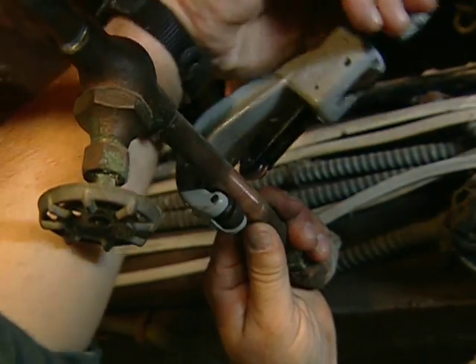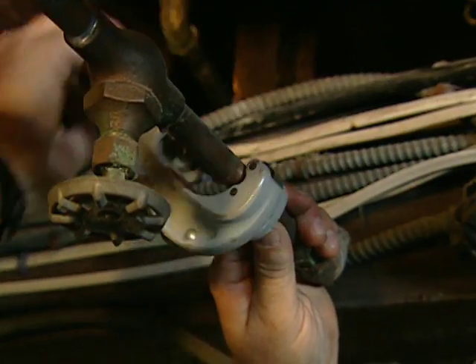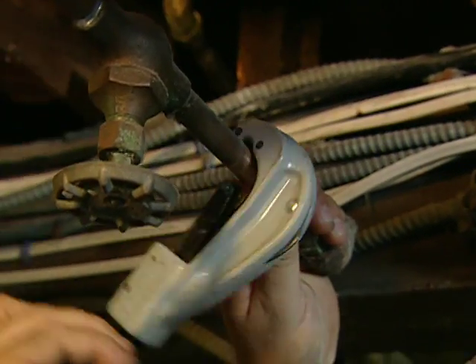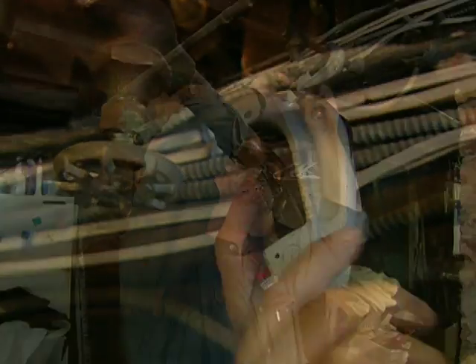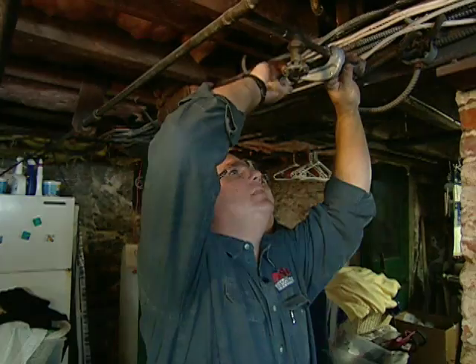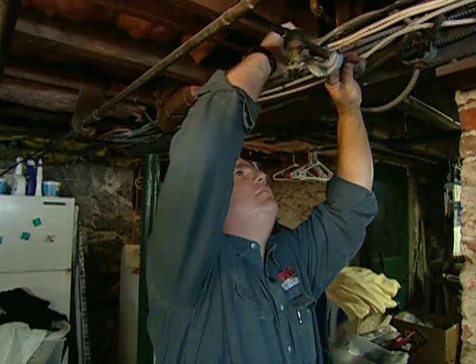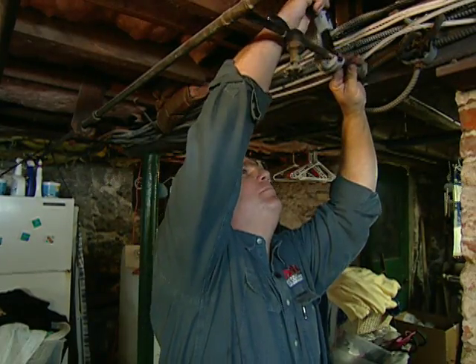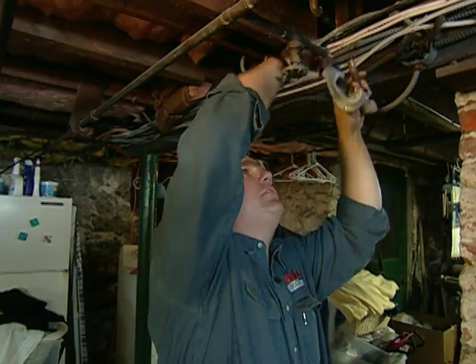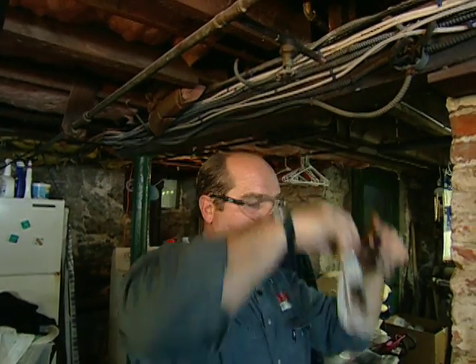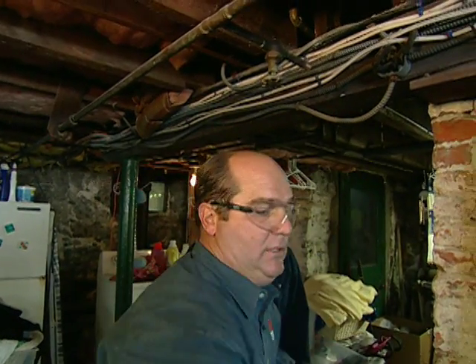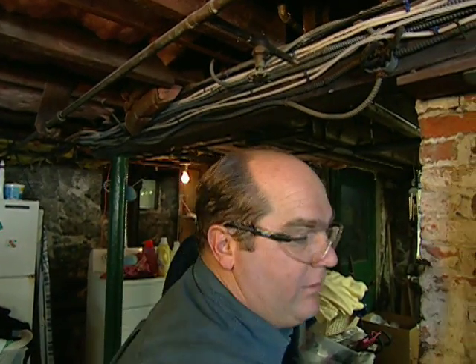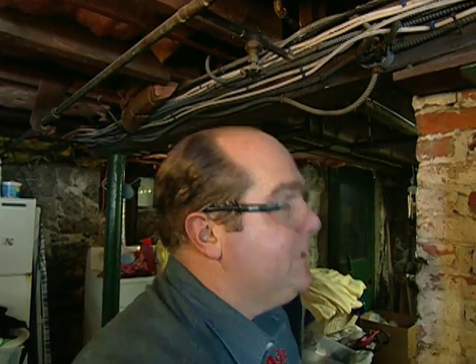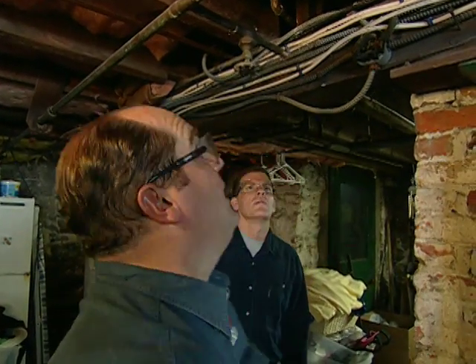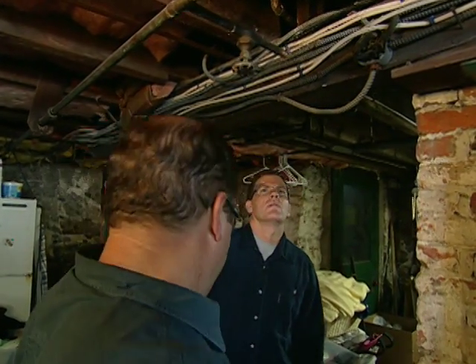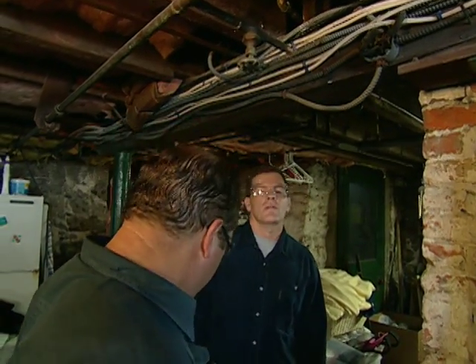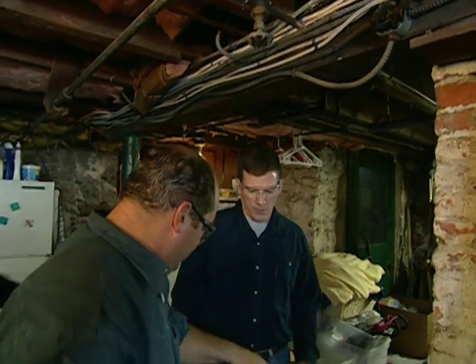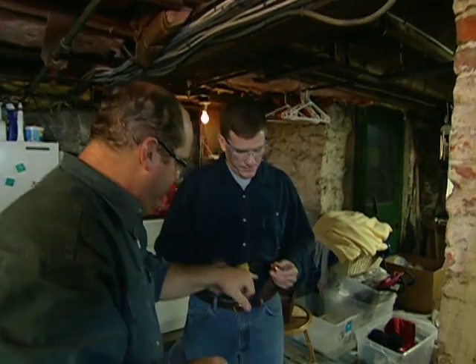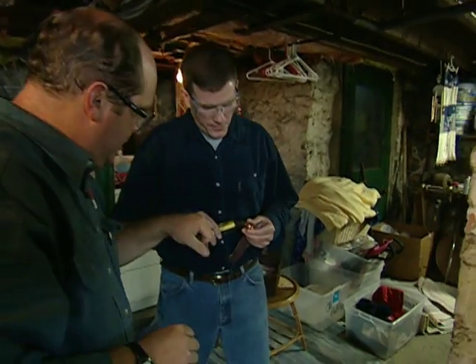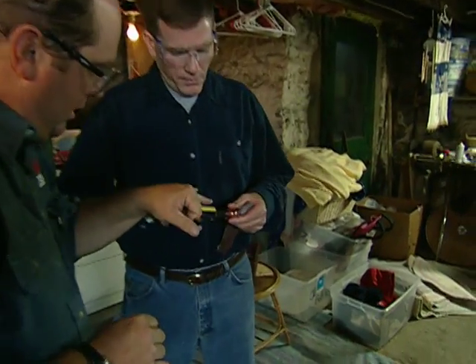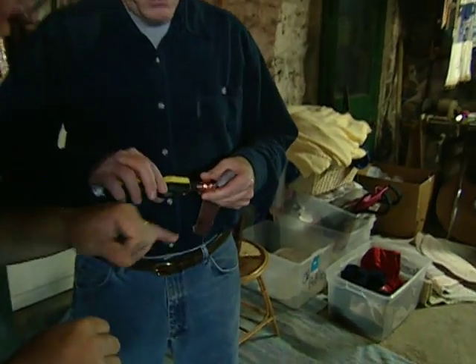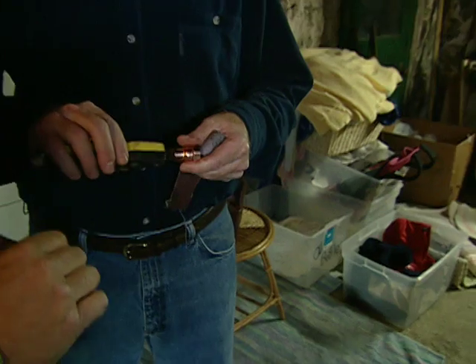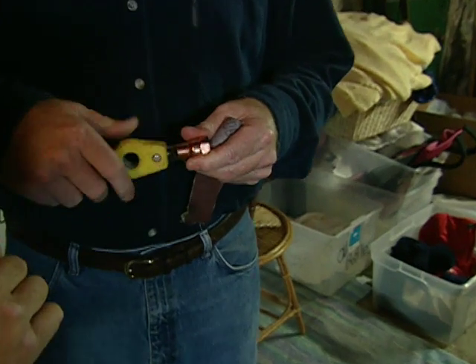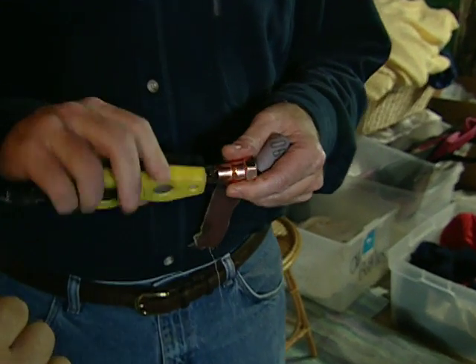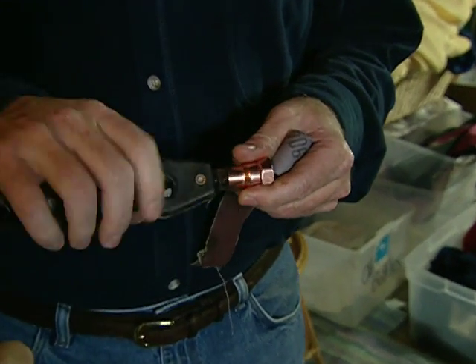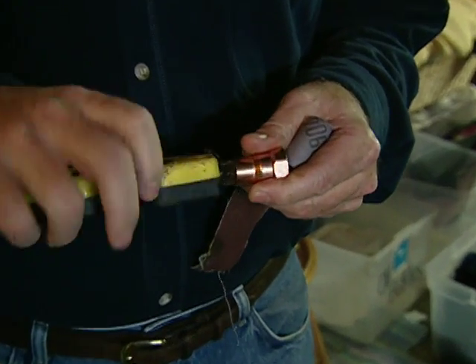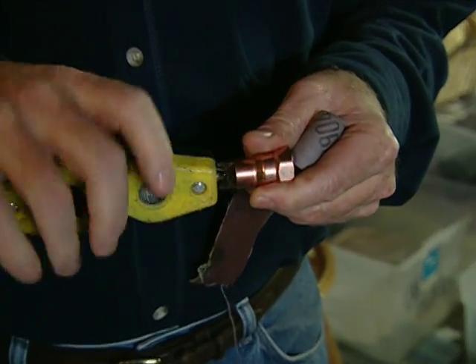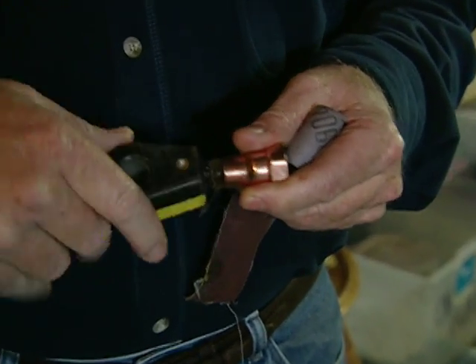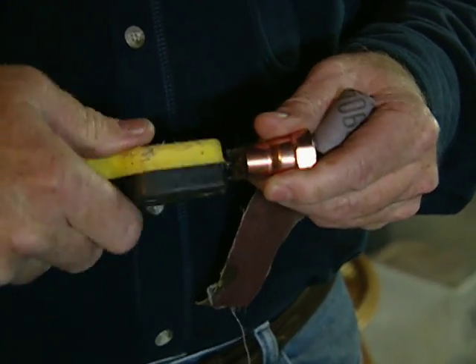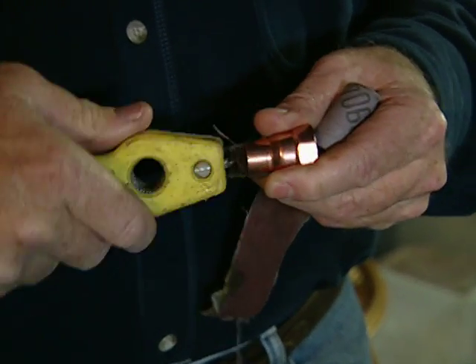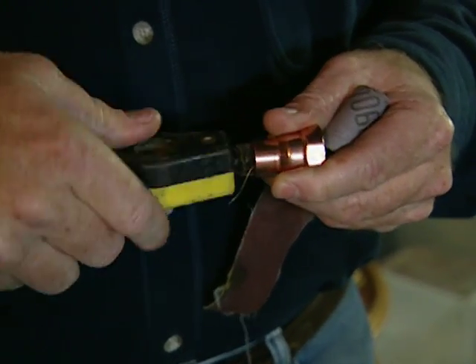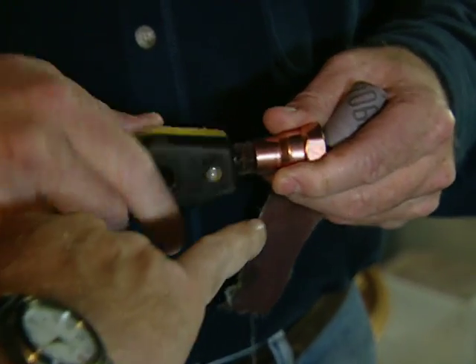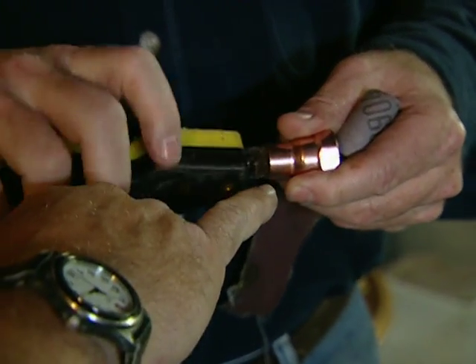All right, now we're going to cut the pipe with the tubing cutter. Good, all right. Now with that cut done, we need to clean that fitting, so get a wire brush and turn it clockwise. Keep going — really get it clean. Now check inside.